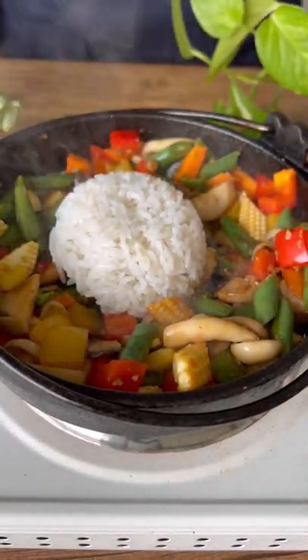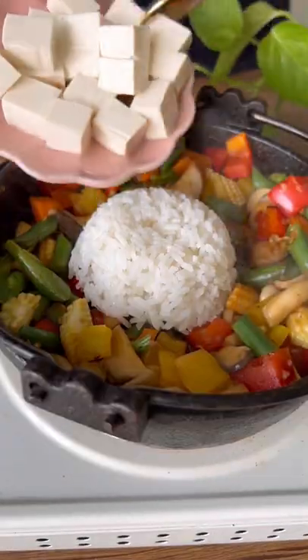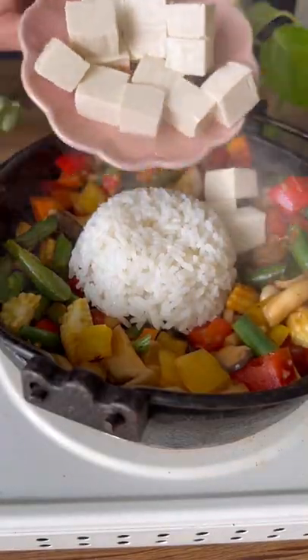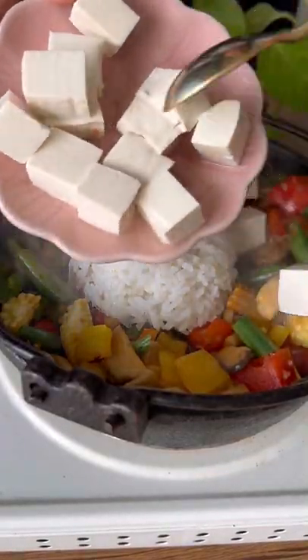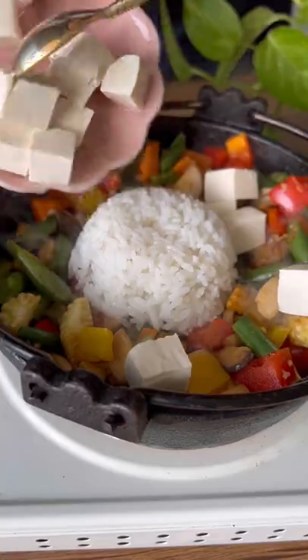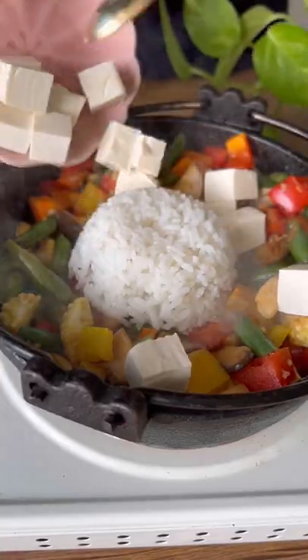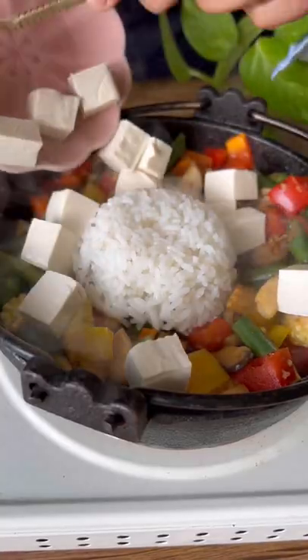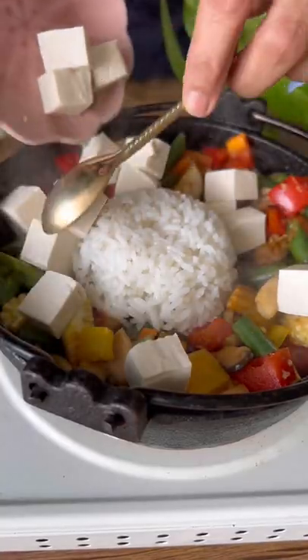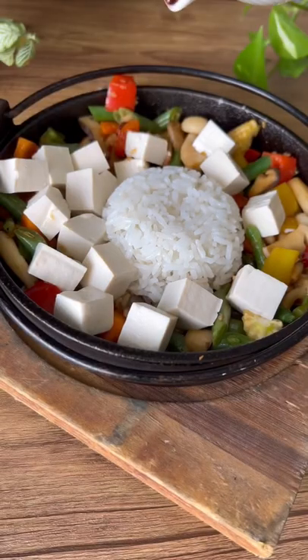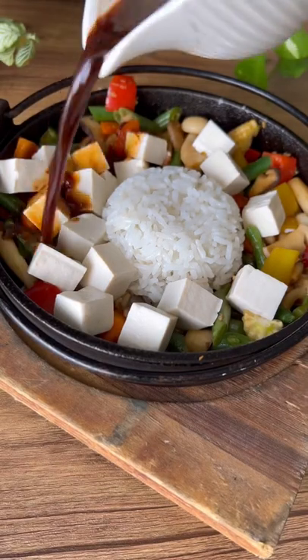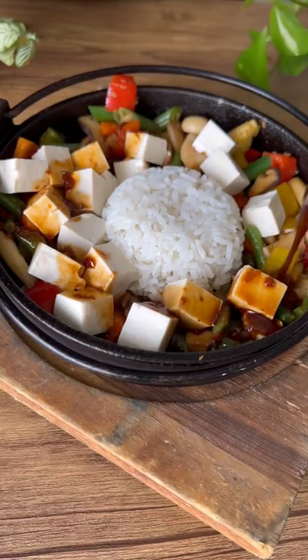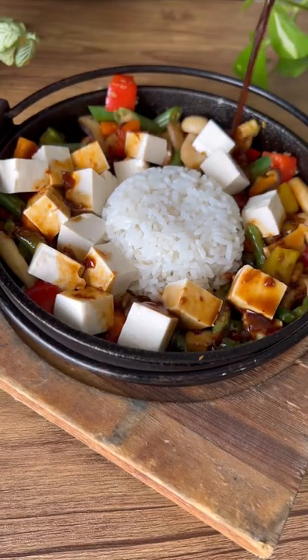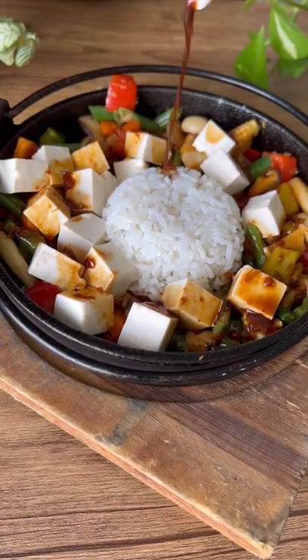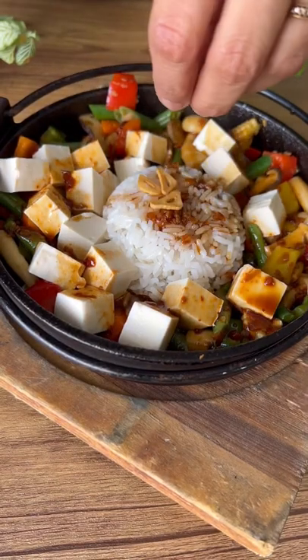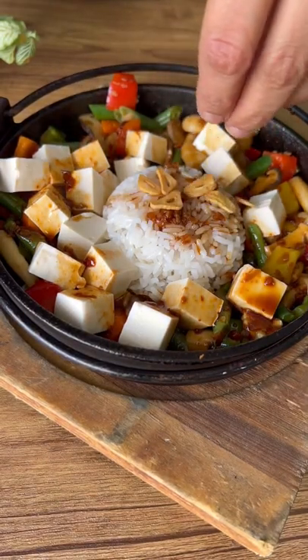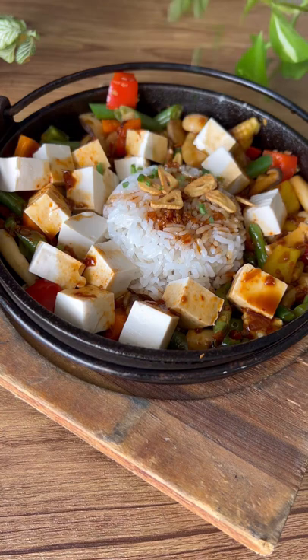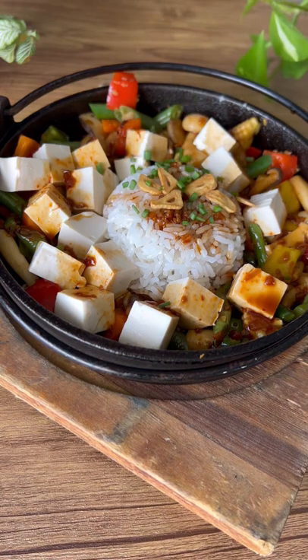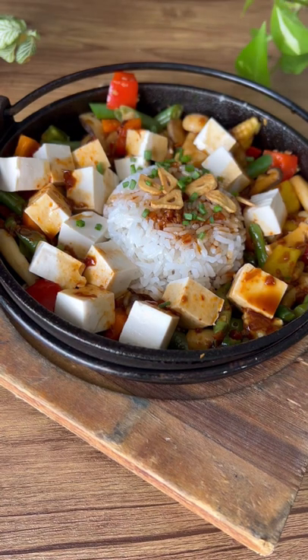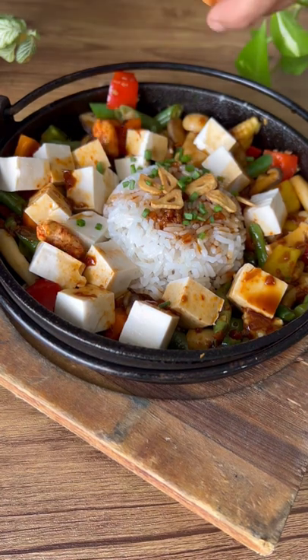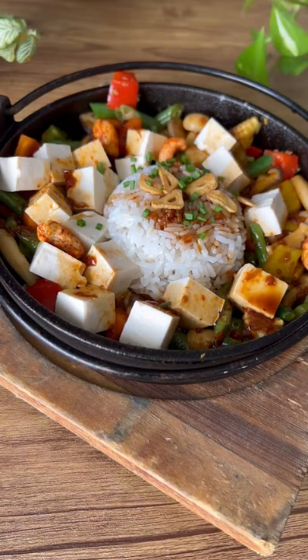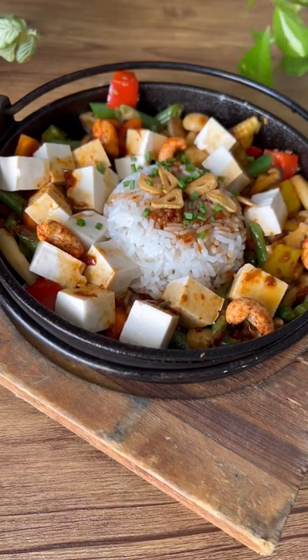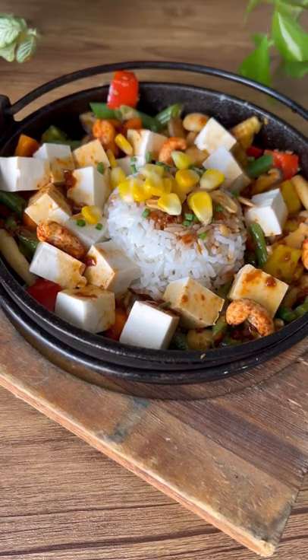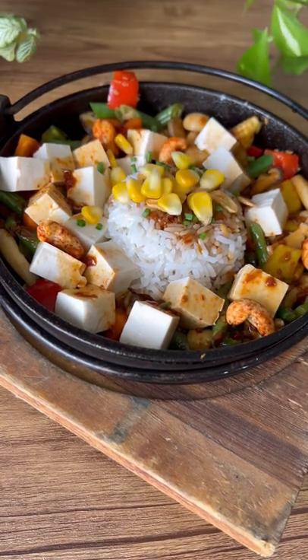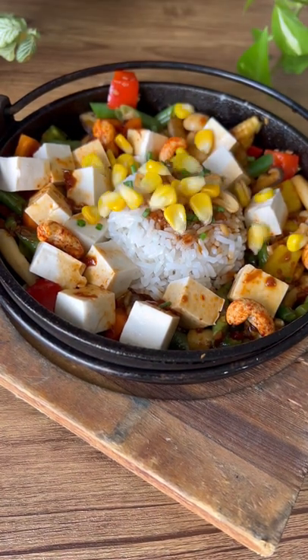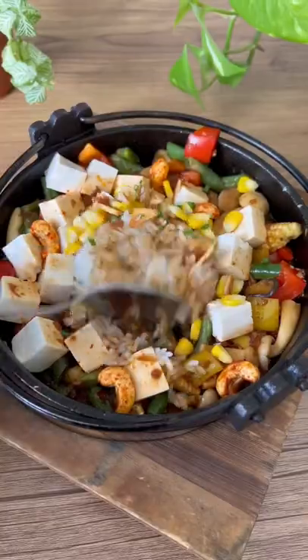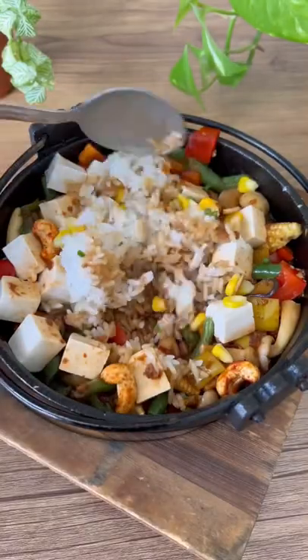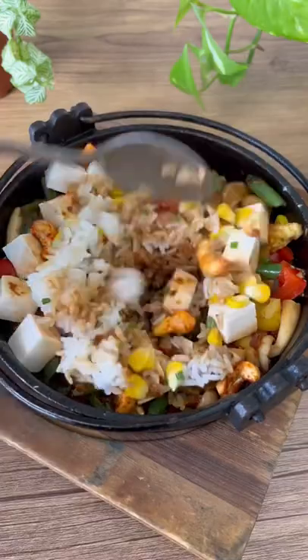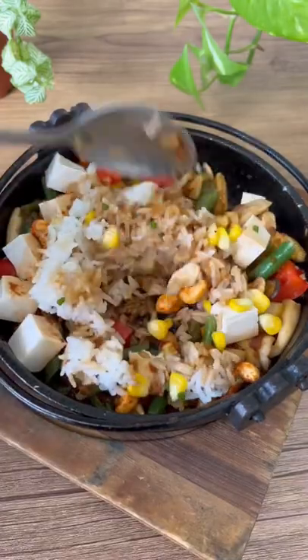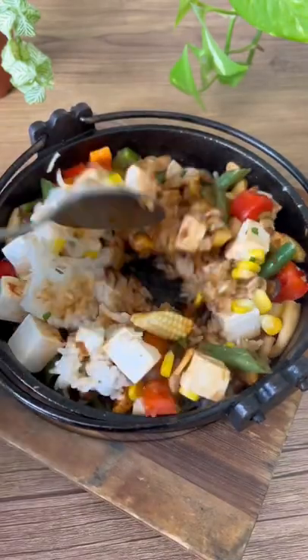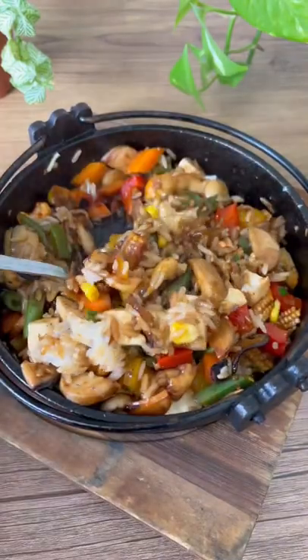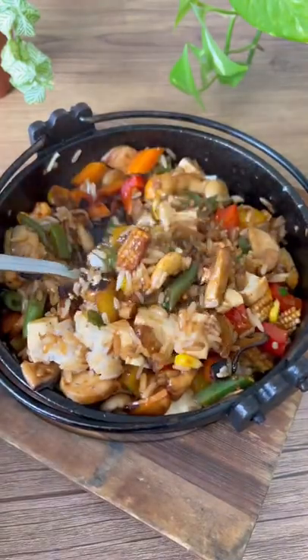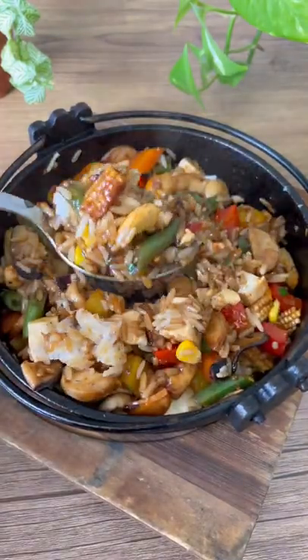Add in some tofu — I'm using soft tofu. Top it up with the sauce and let it sizzle. Then add in some garlic chips, crispy onions, cashew, and corn. It looks like a fancy restaurant dish!